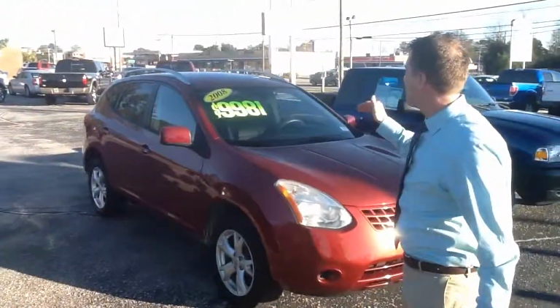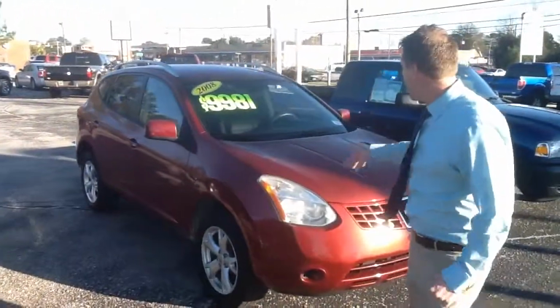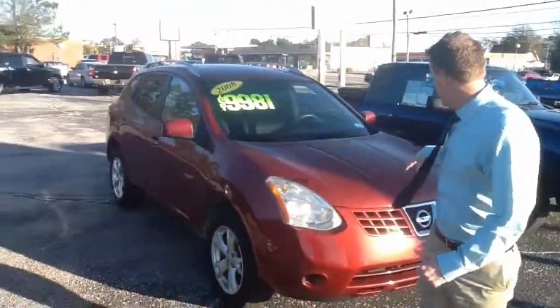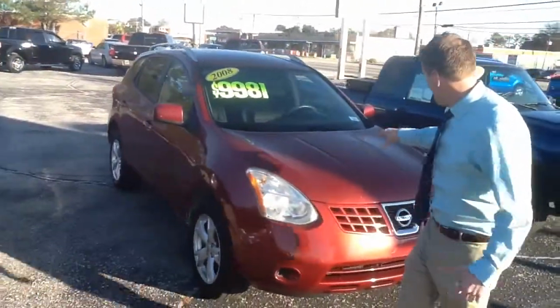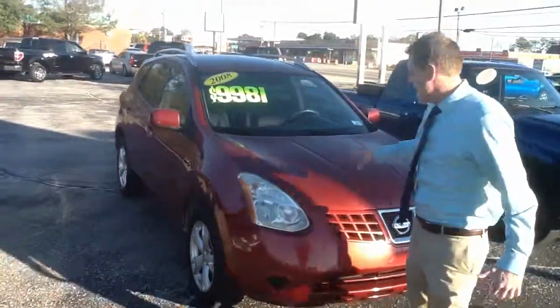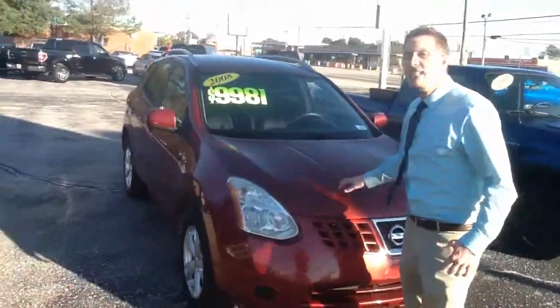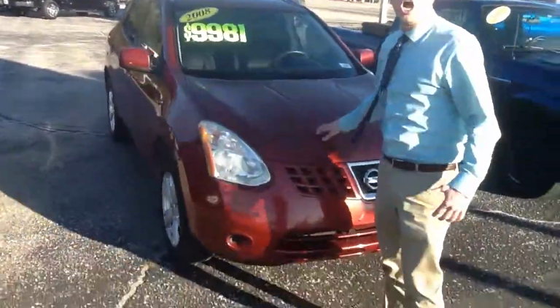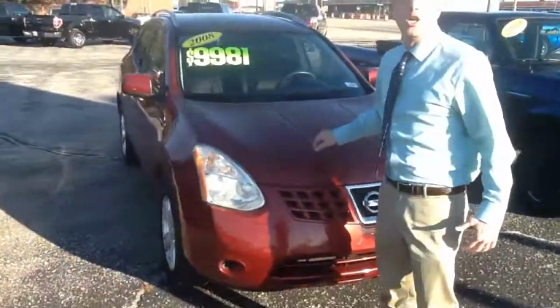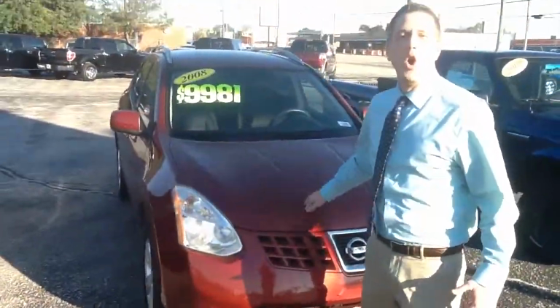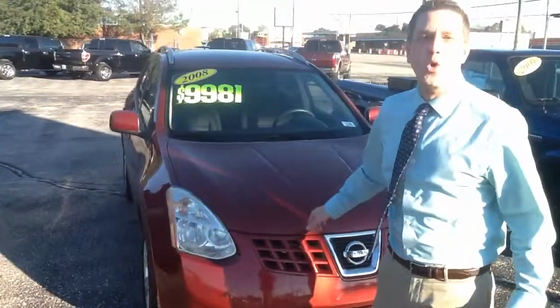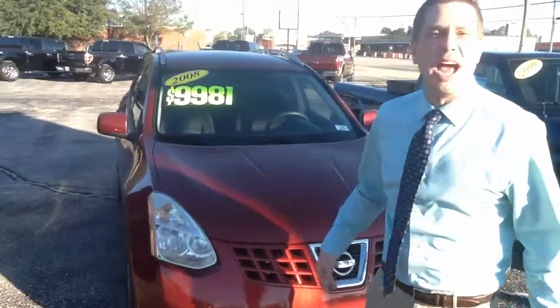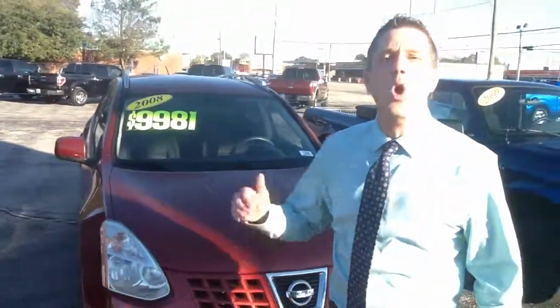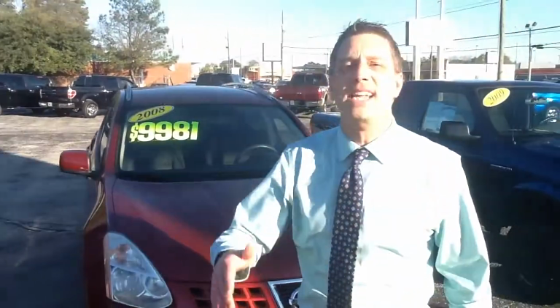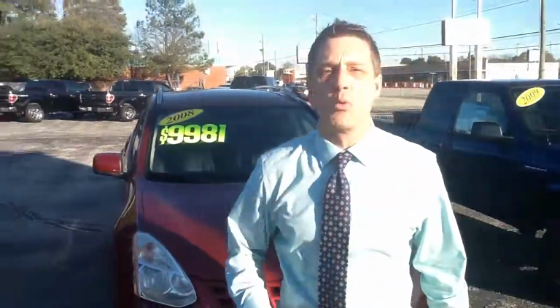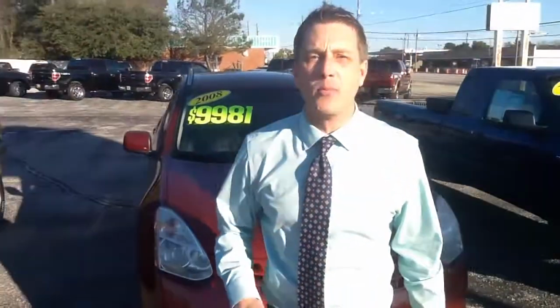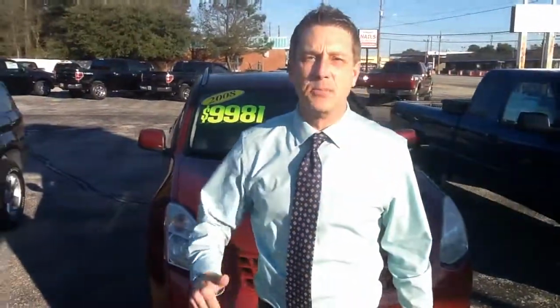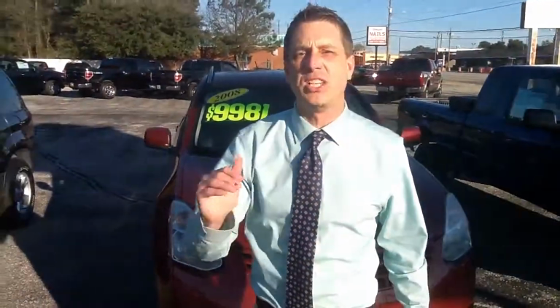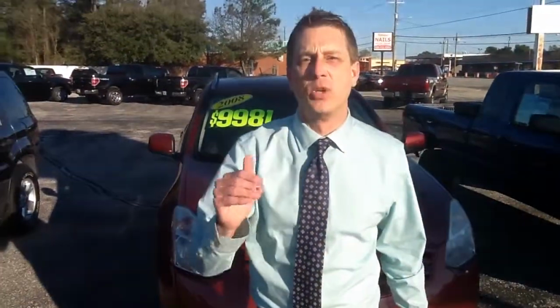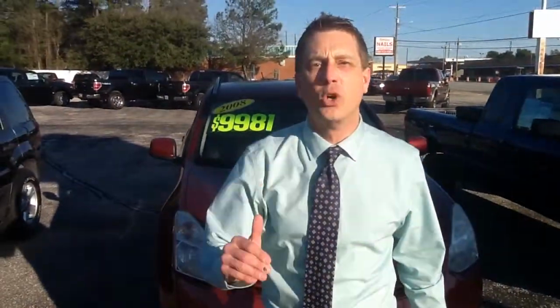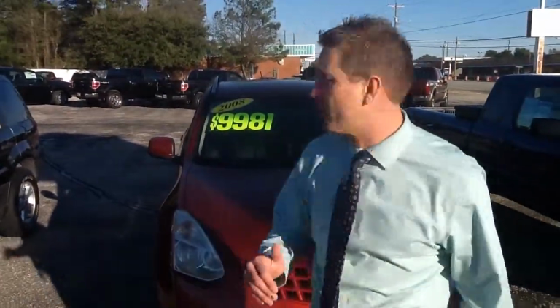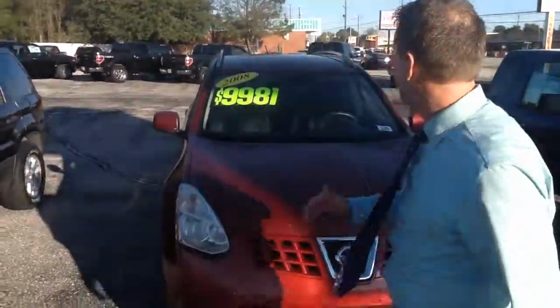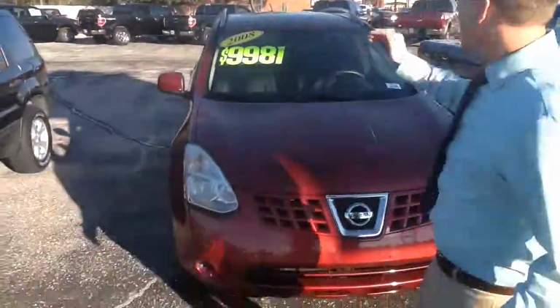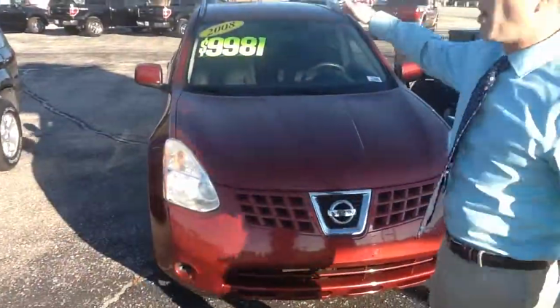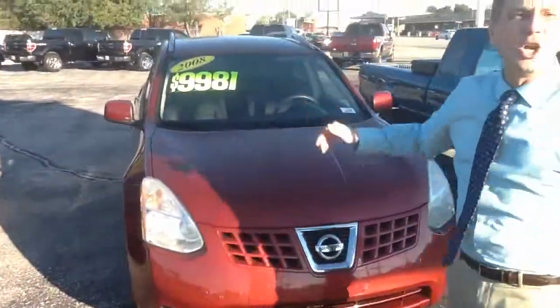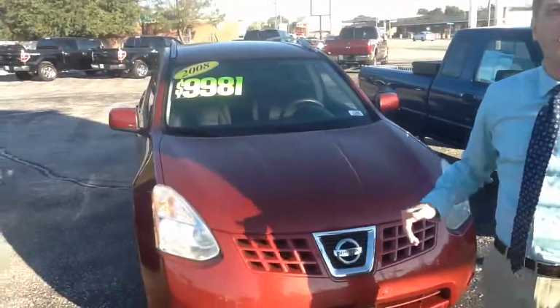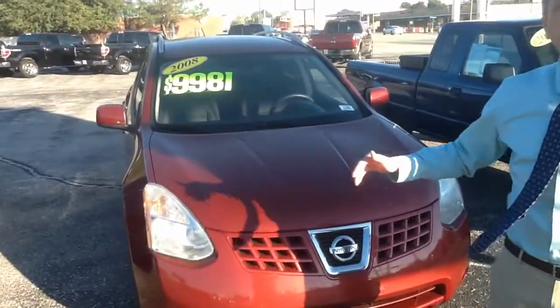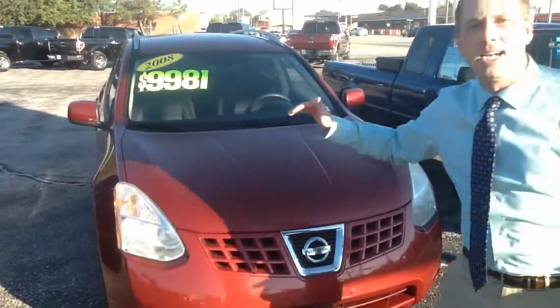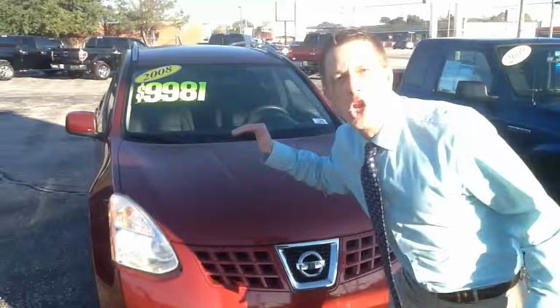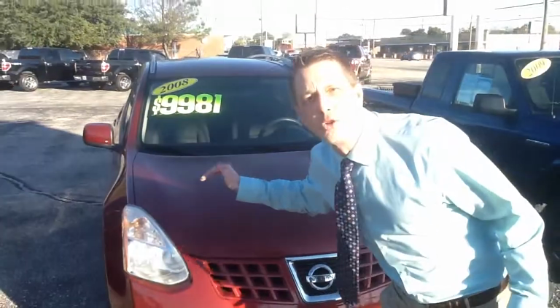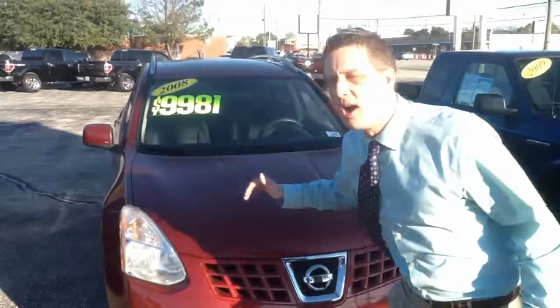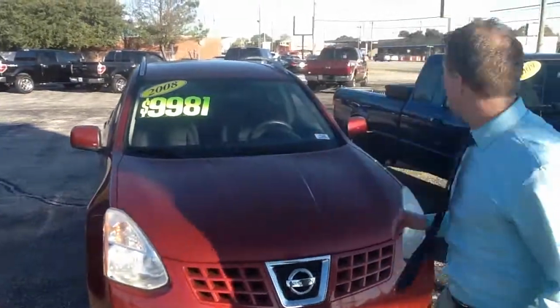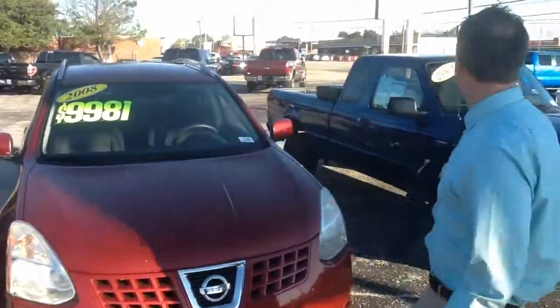2008 Nissan Rogue. I have no idea what Rogue means, but it sounds really cool, okay? Priced under $10,000, local trade. Check it out.